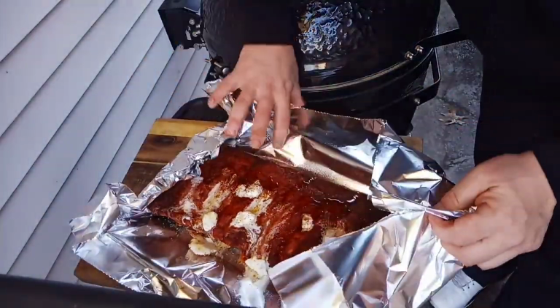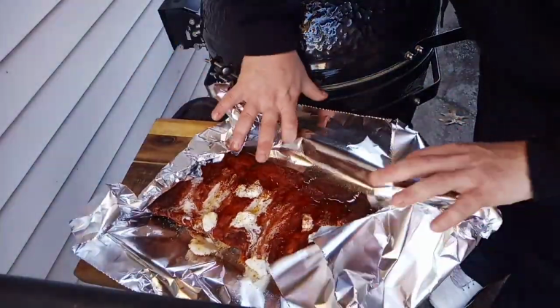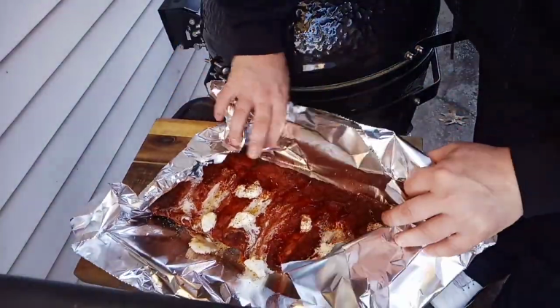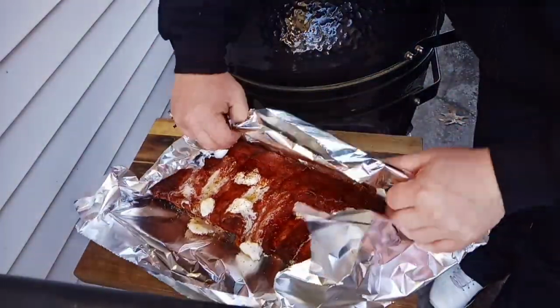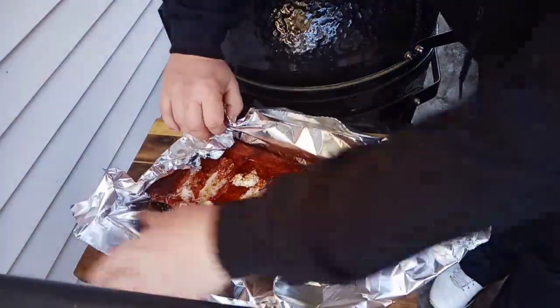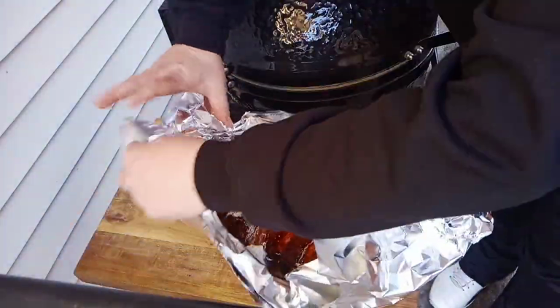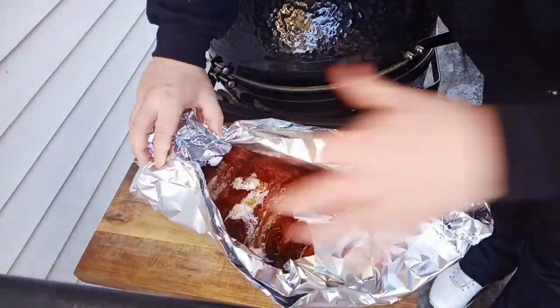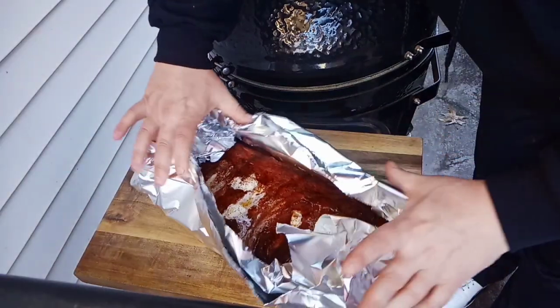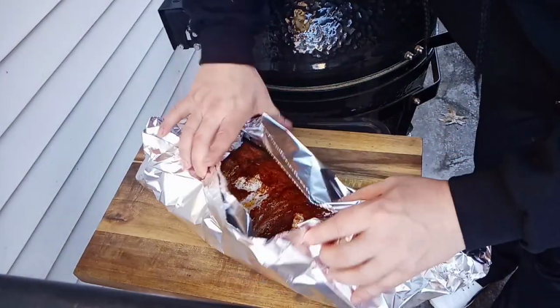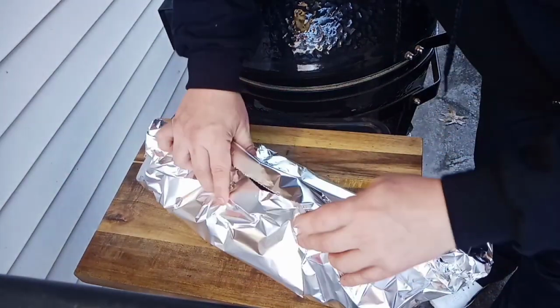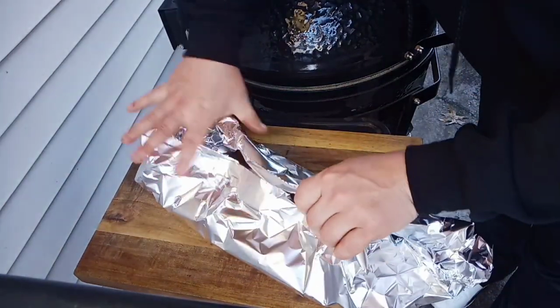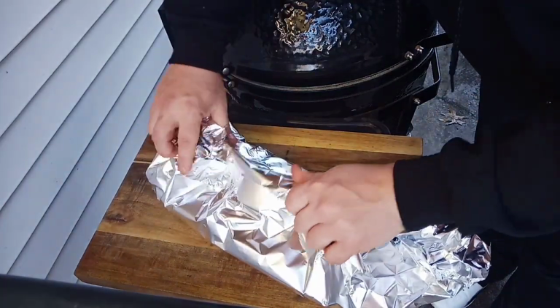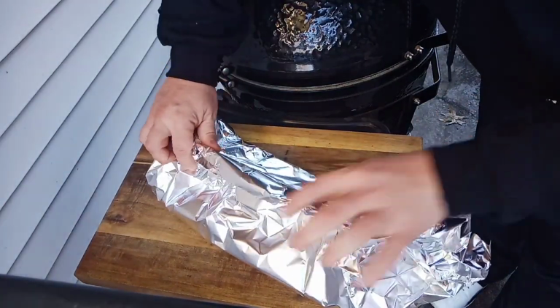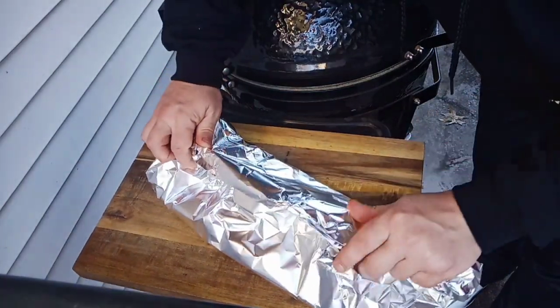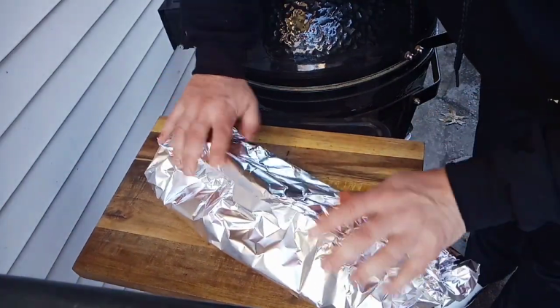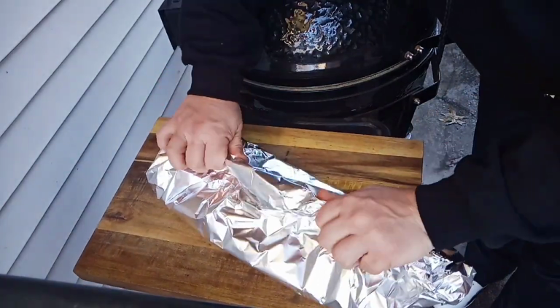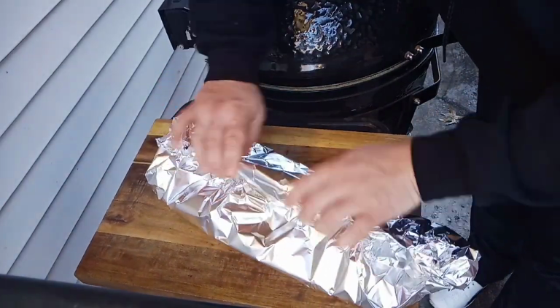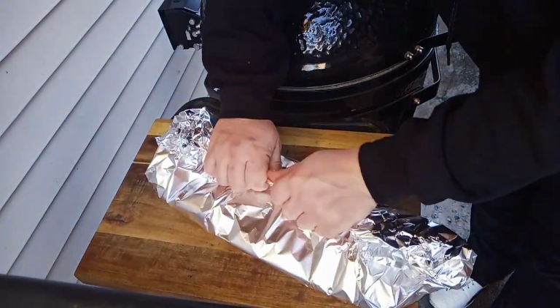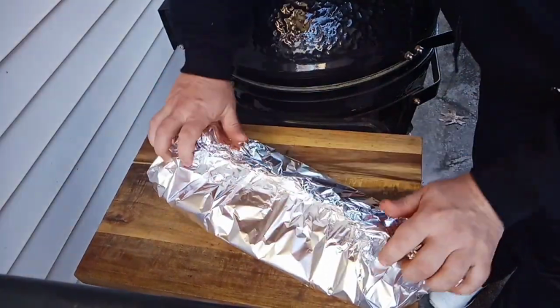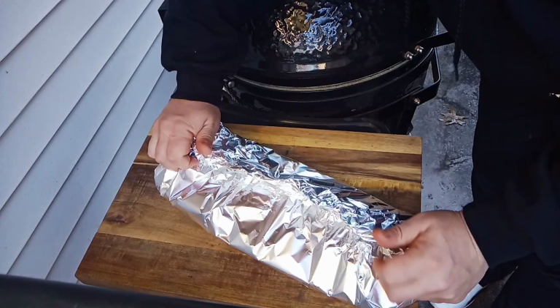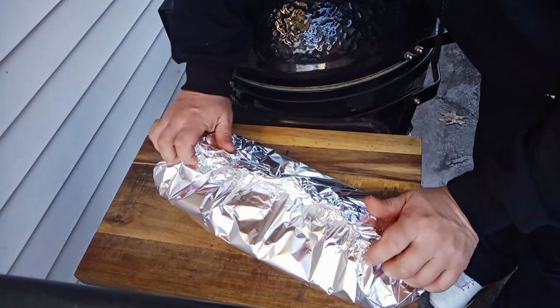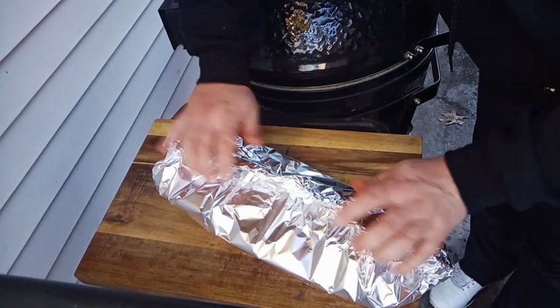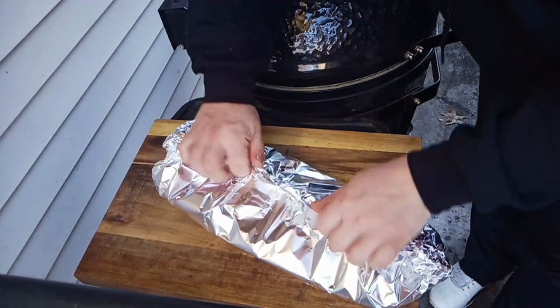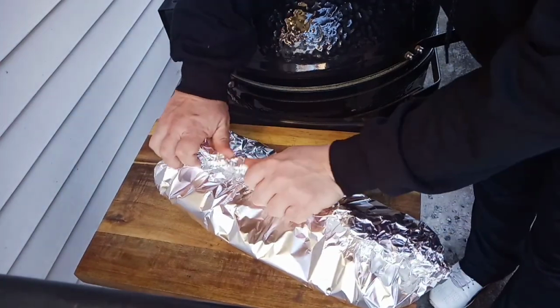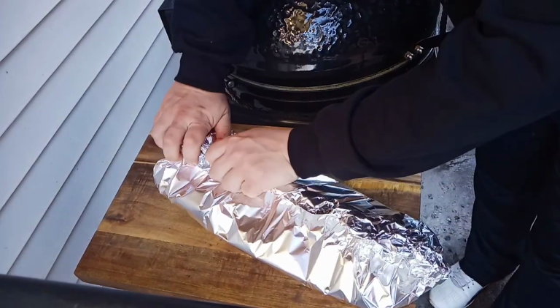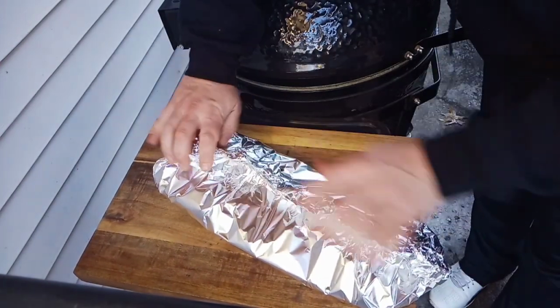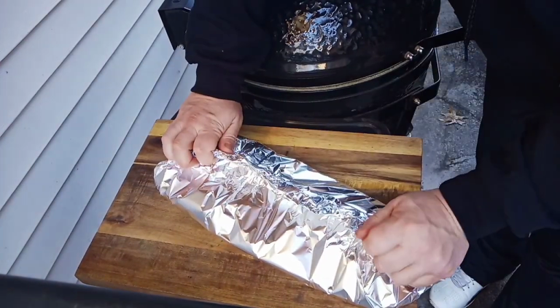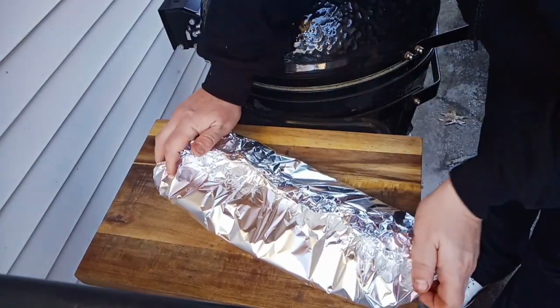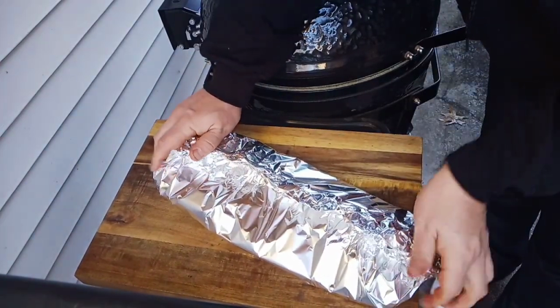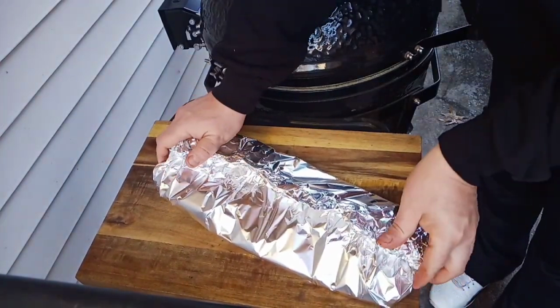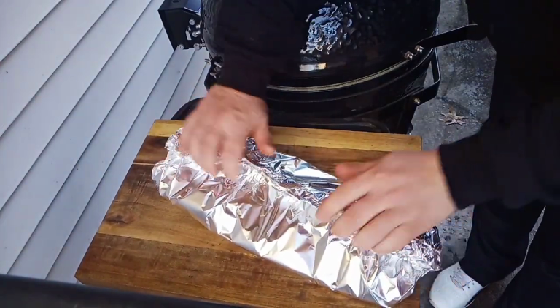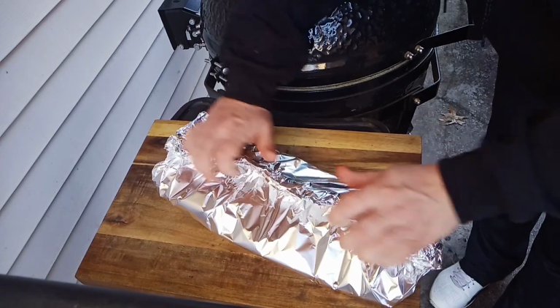And wrap her up. I'm using a double layer of aluminum foil — I just found that works best for me. I'm going to wrap the sides up, get the back, get the front, and kind of roll it up like a little care package. Then we'll transfer her back to the smoker. You want to make sure it's nice and tight so you don't have any leakage.